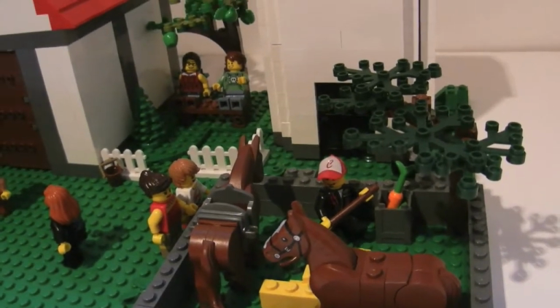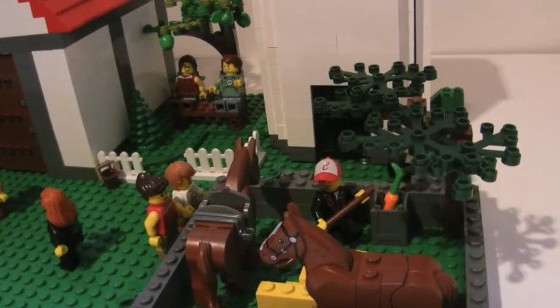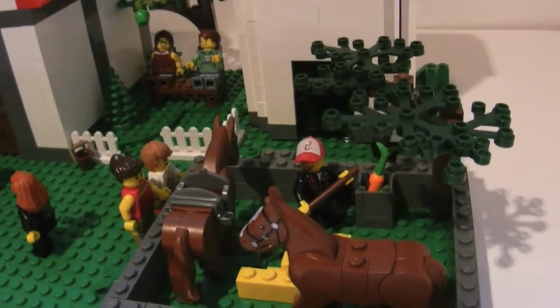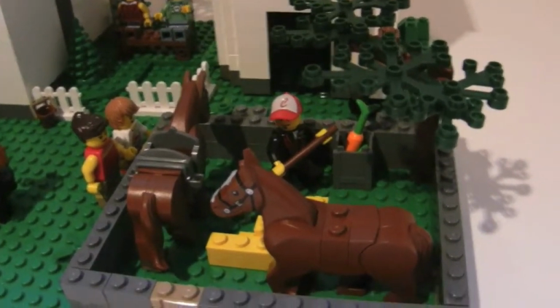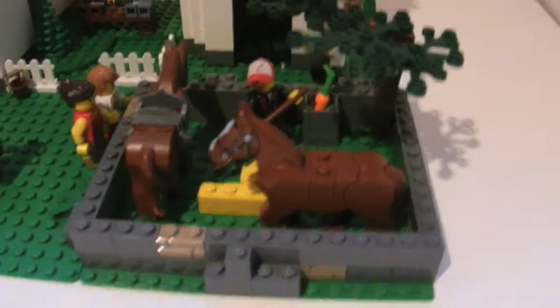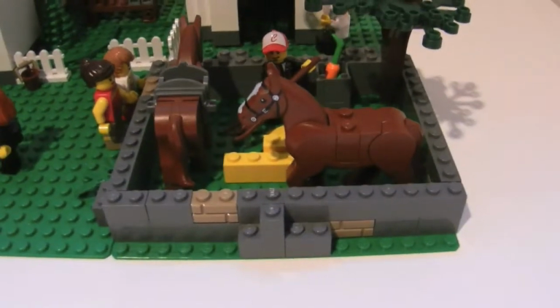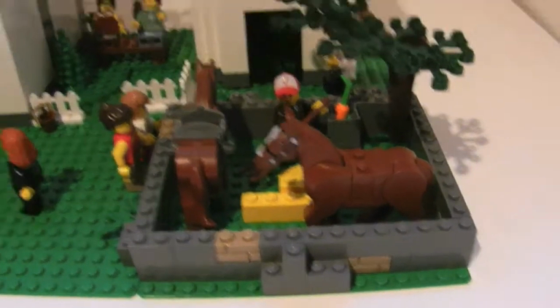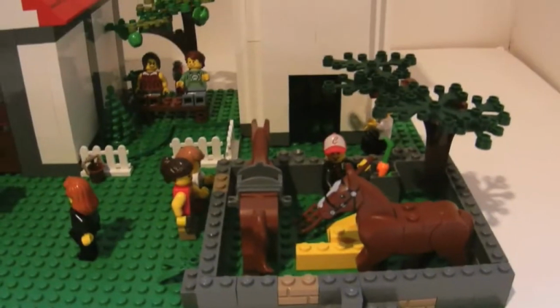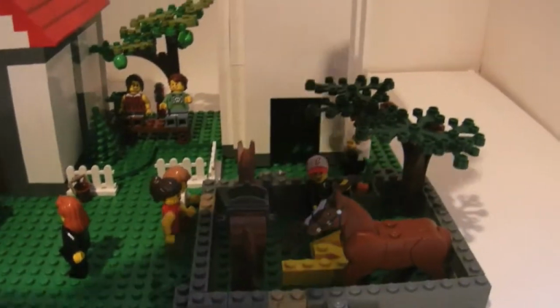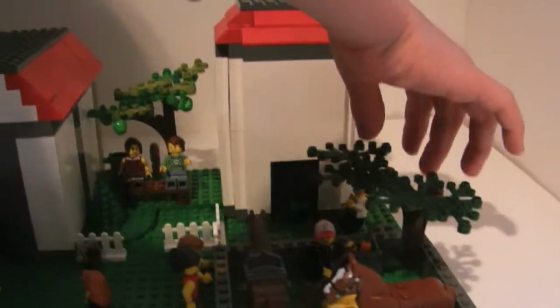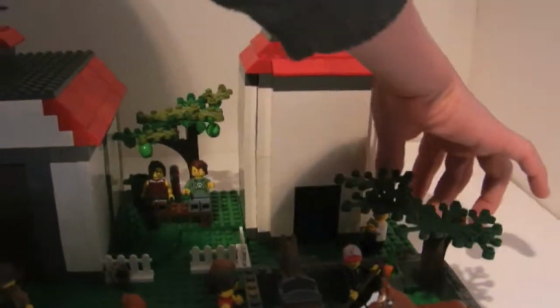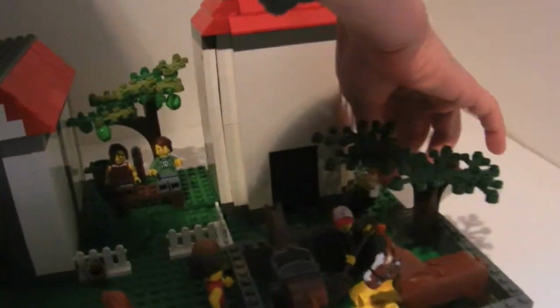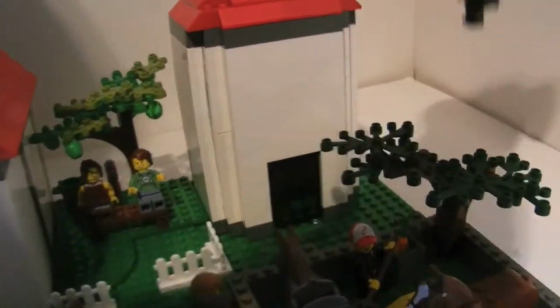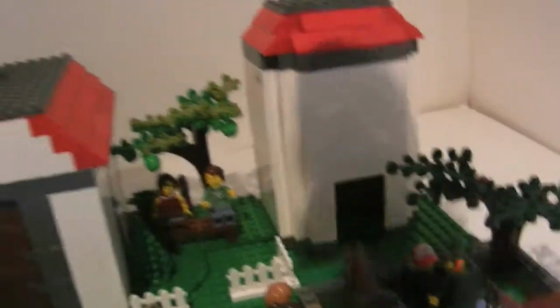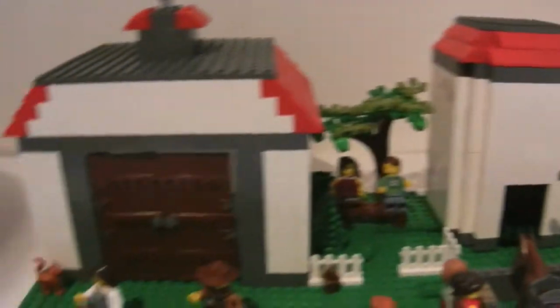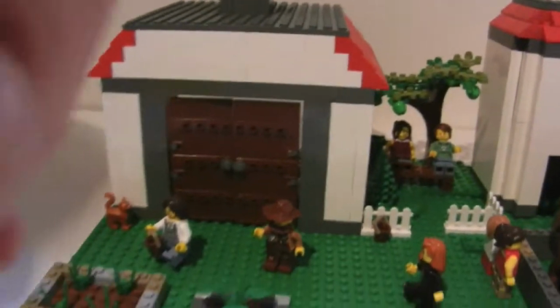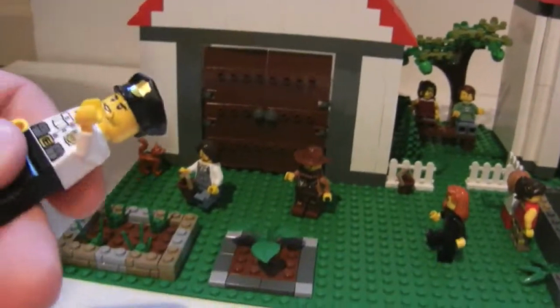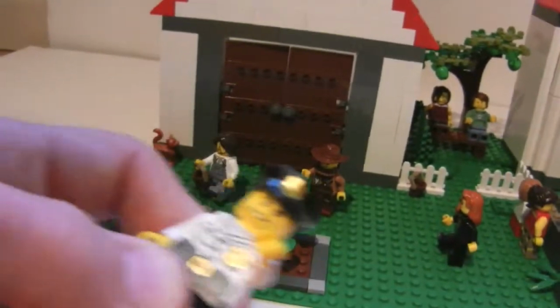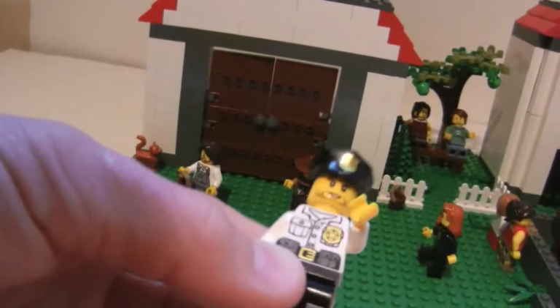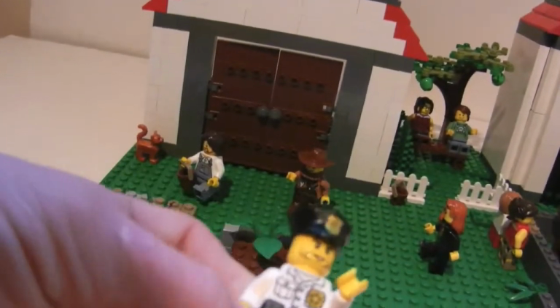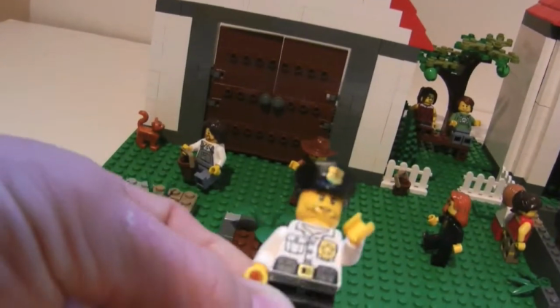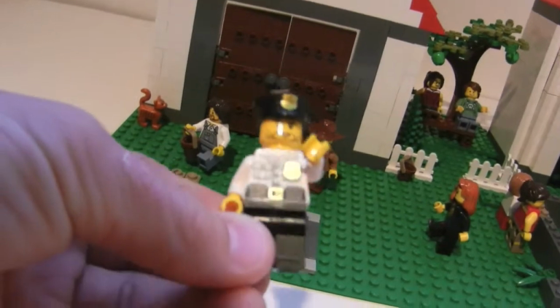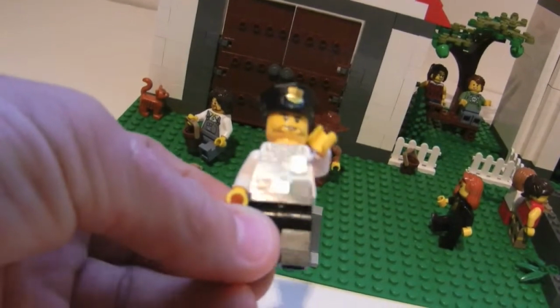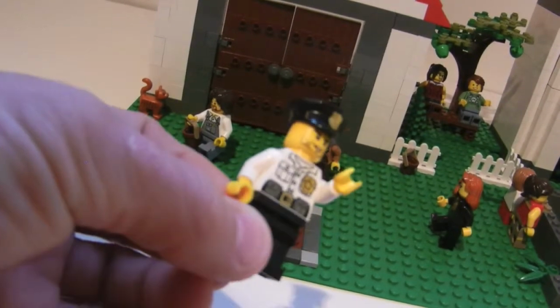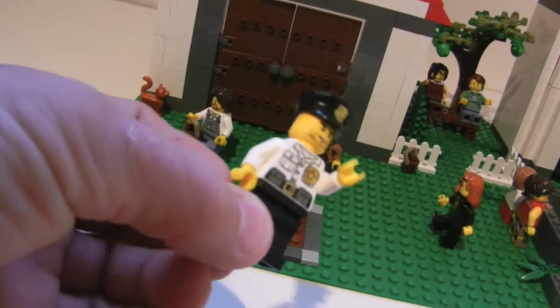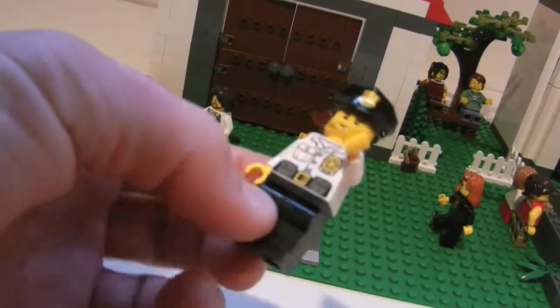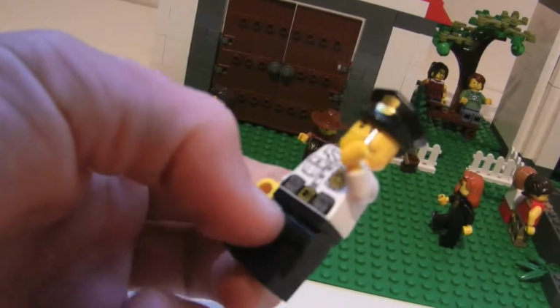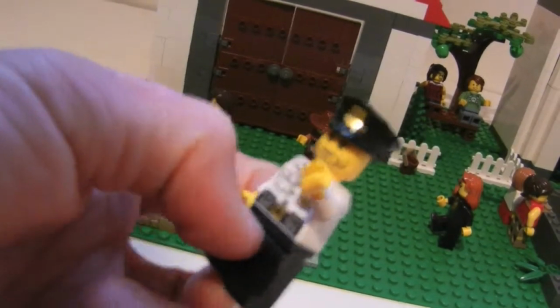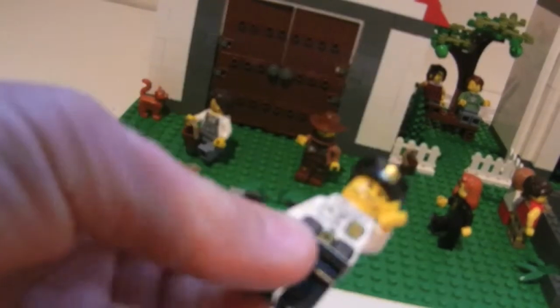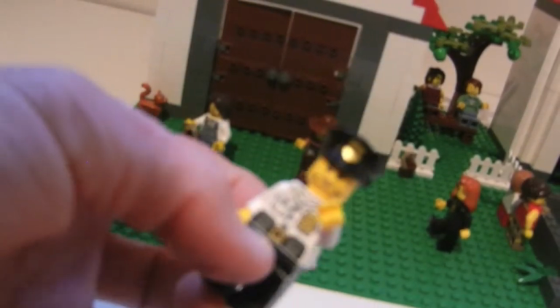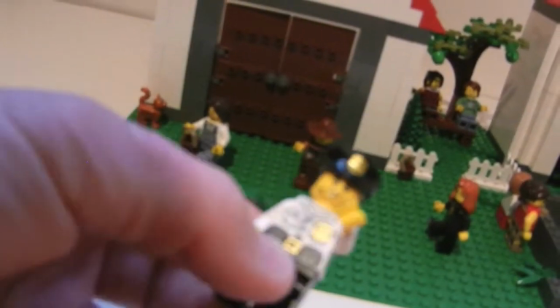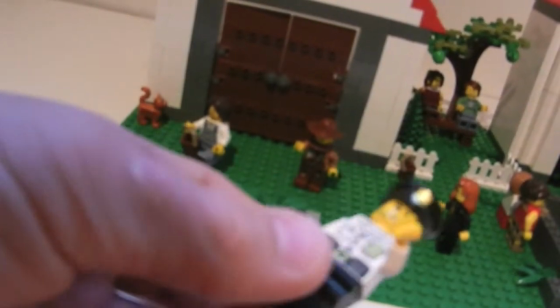Back there we have a new 2015 — 2014 I think — police officer. This one's from Ultra Agents, but I do have some City ones too.